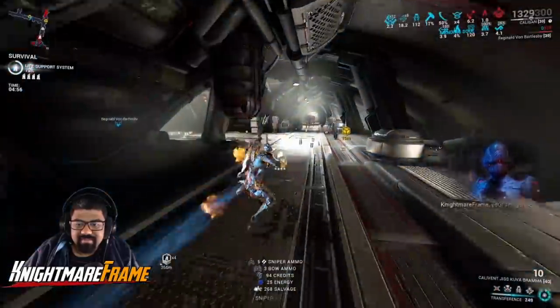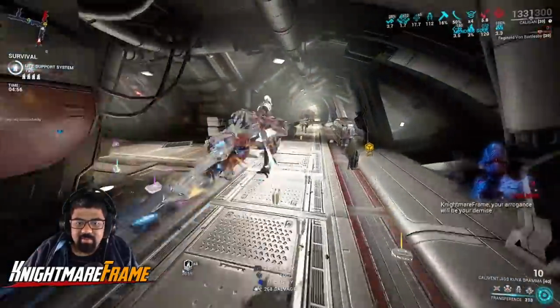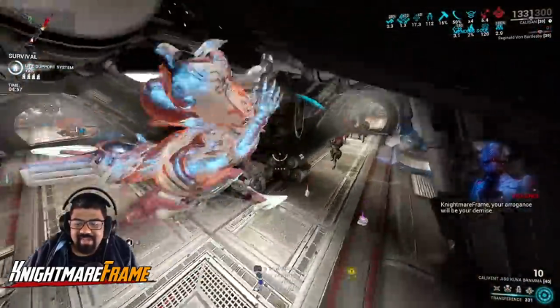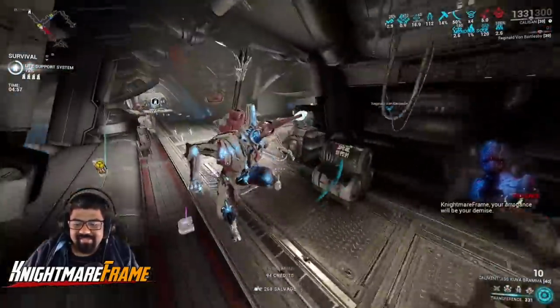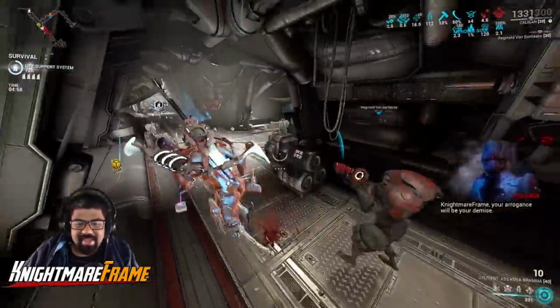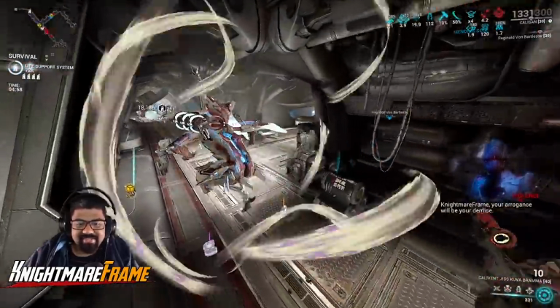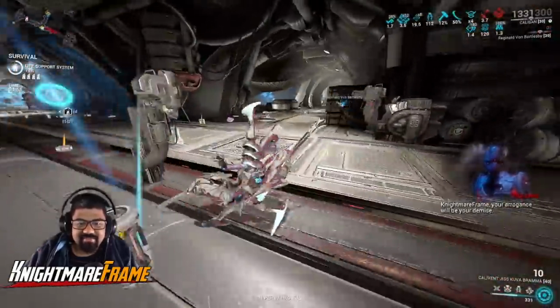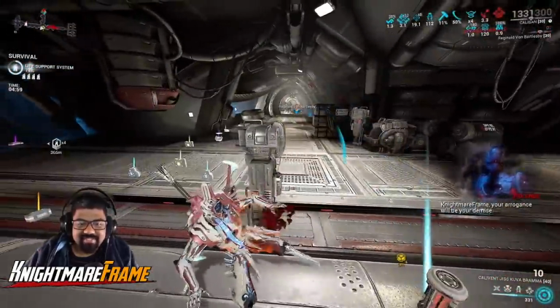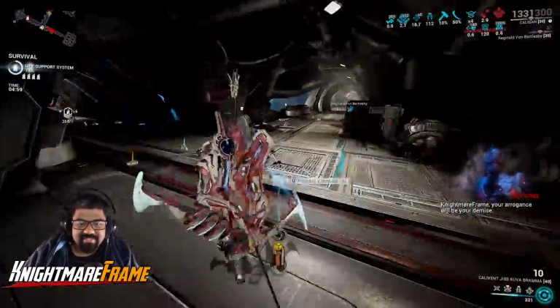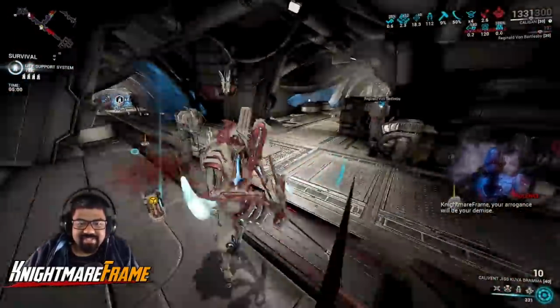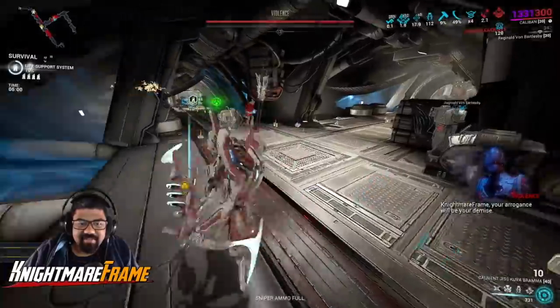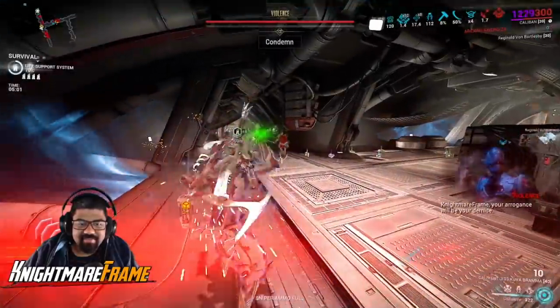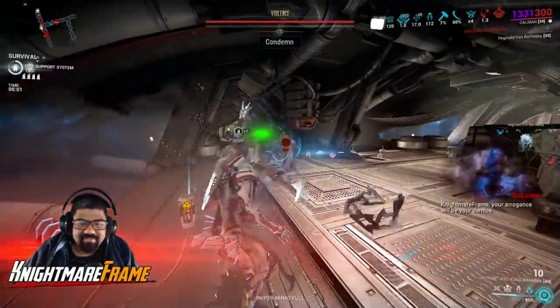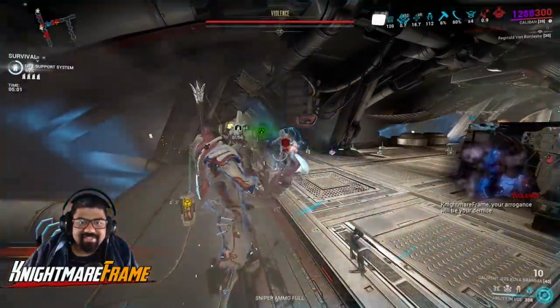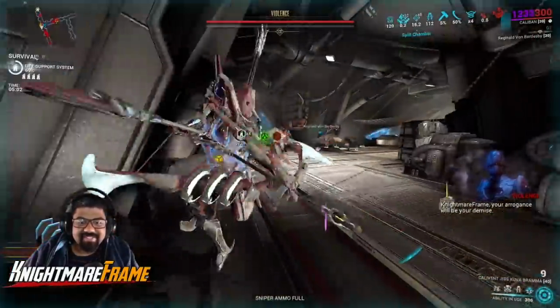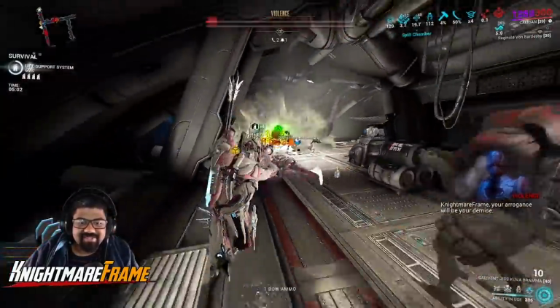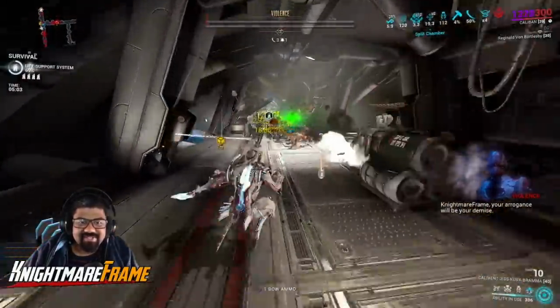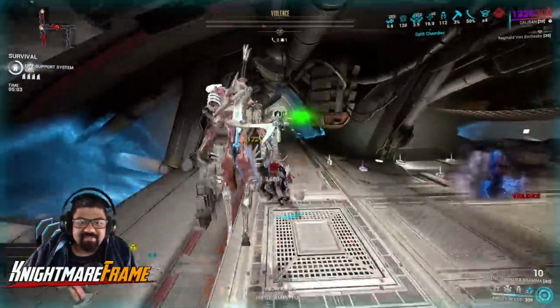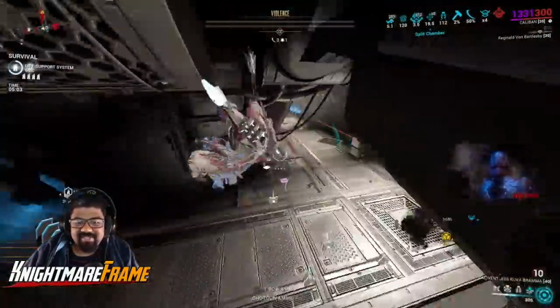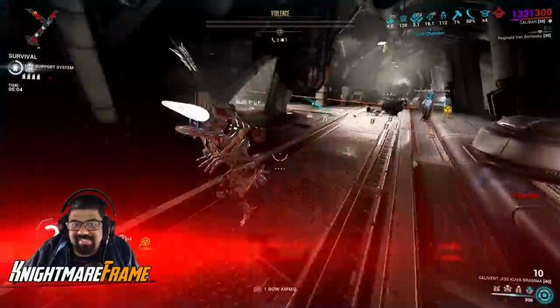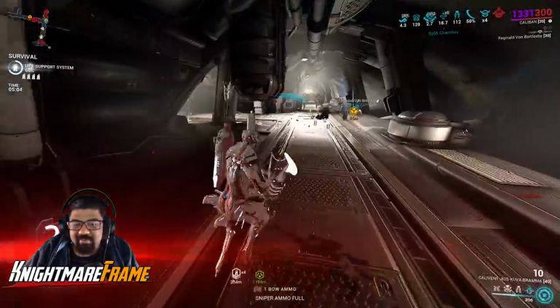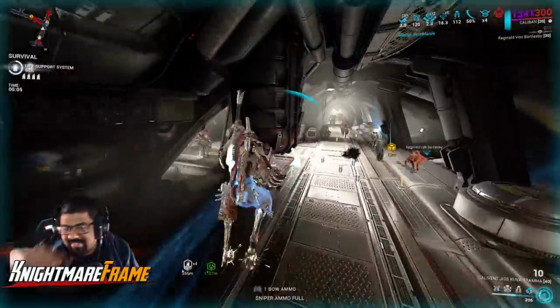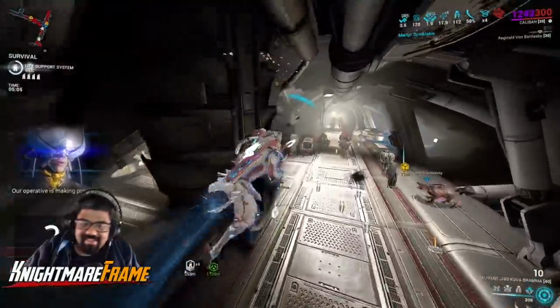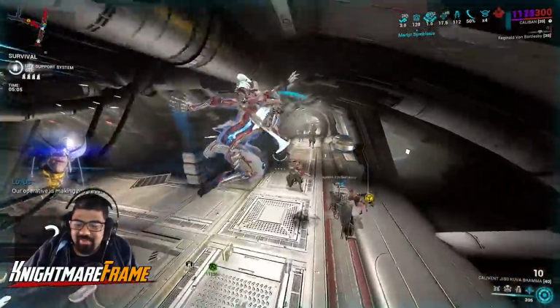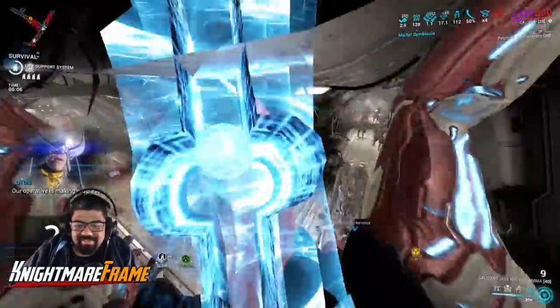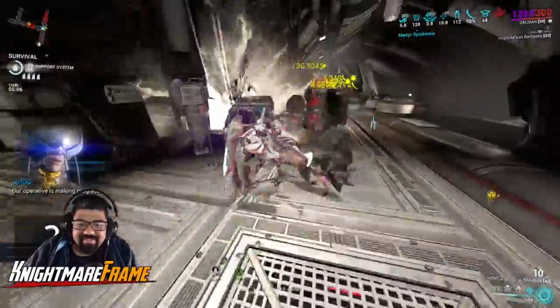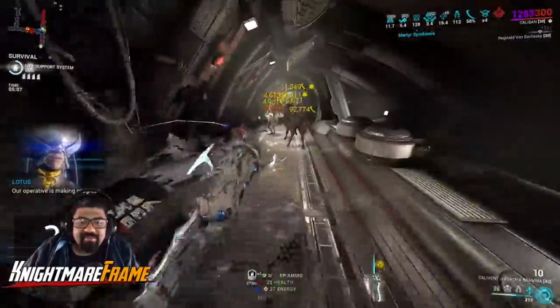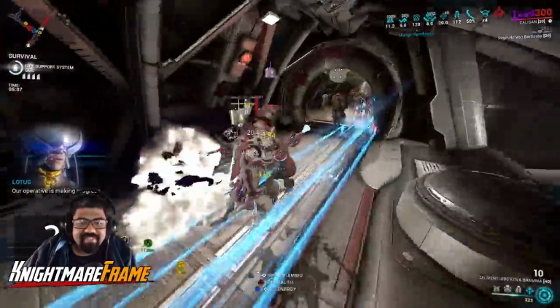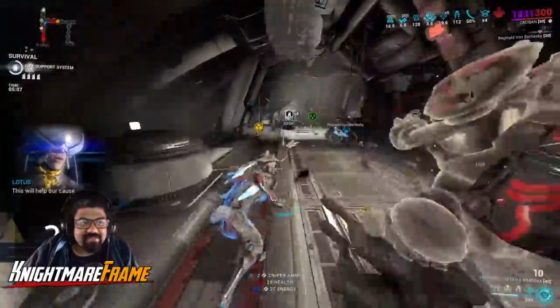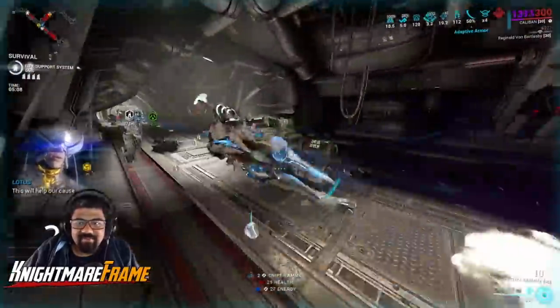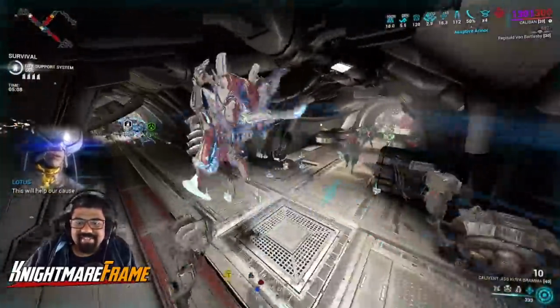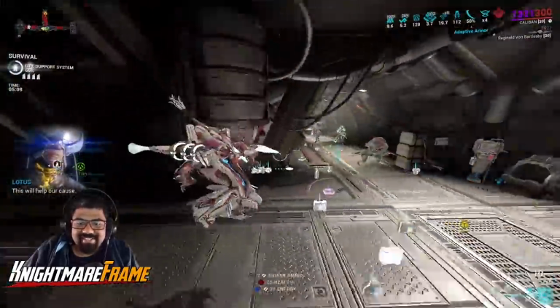Here we go, we got the acolyte coming in — it's Violence, the man himself. Let's see how we deal with him. He's already stripped because he was inside the AOE; I didn't even have to cast my fourth ability.